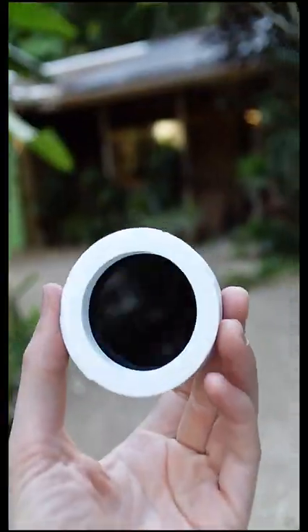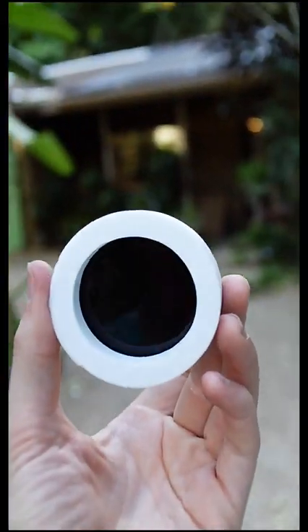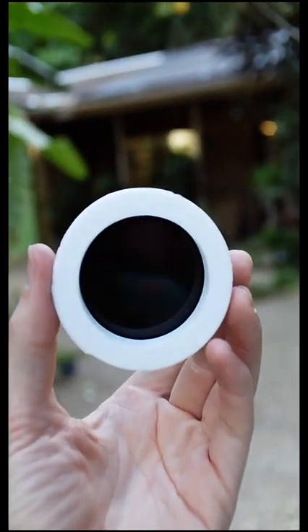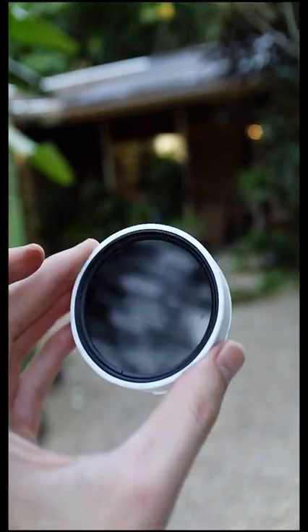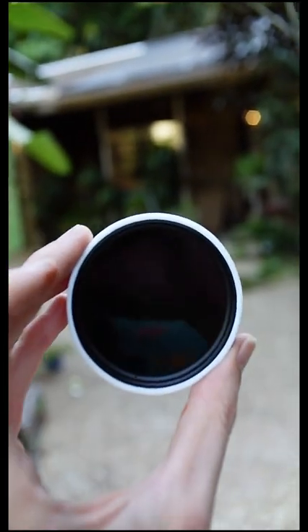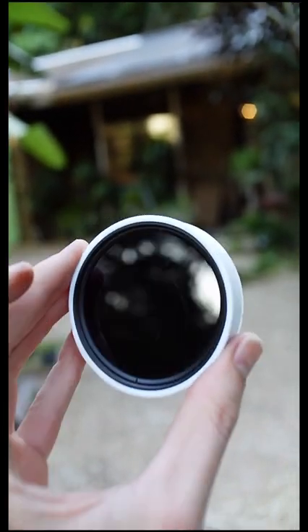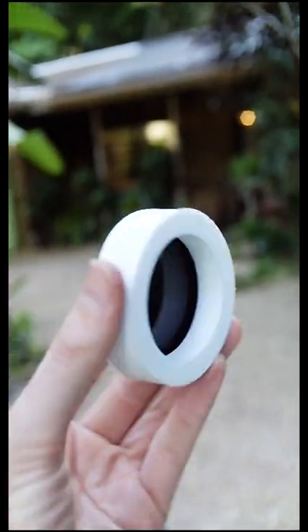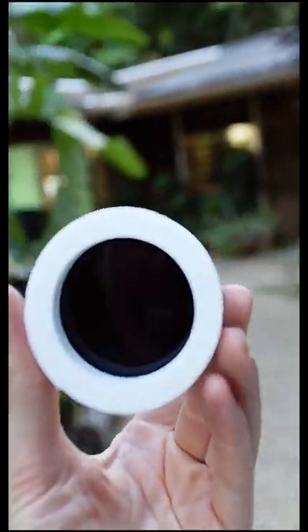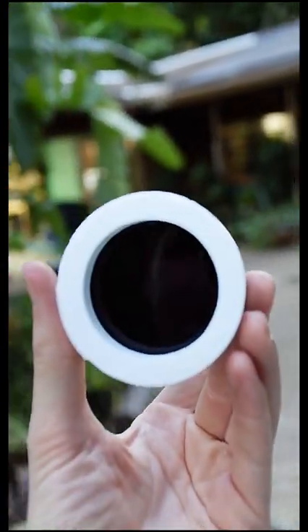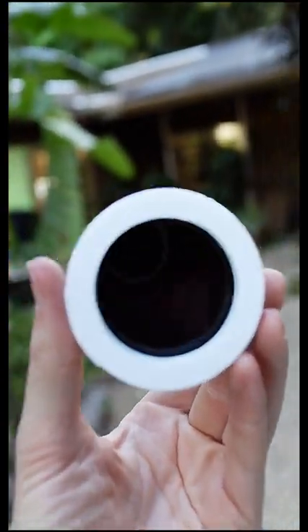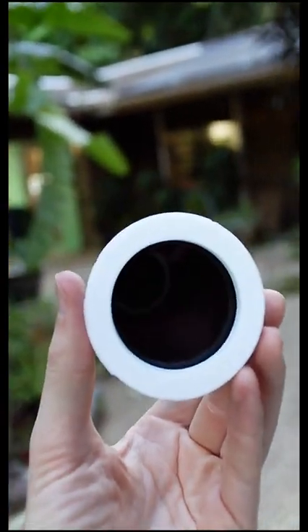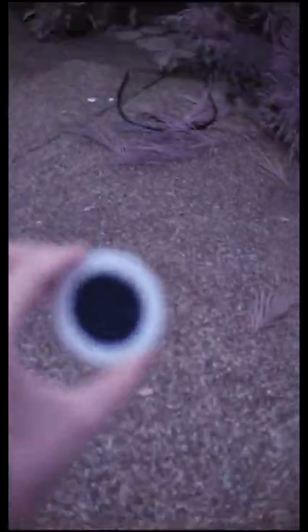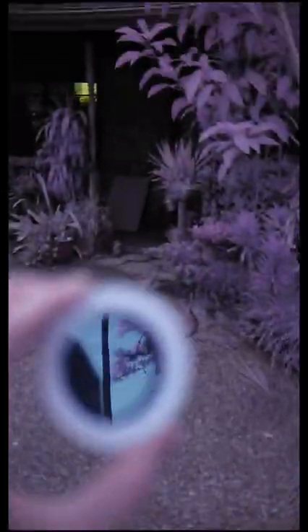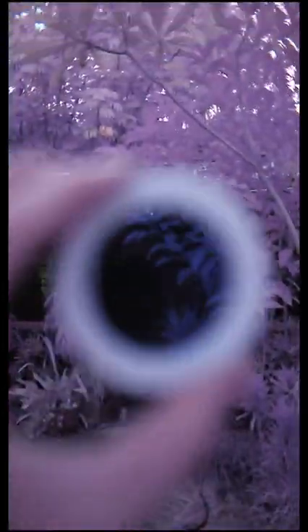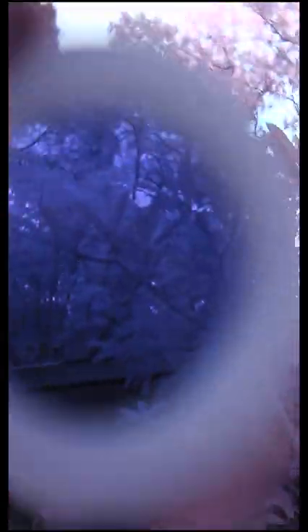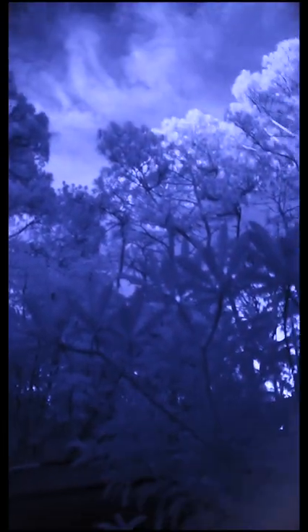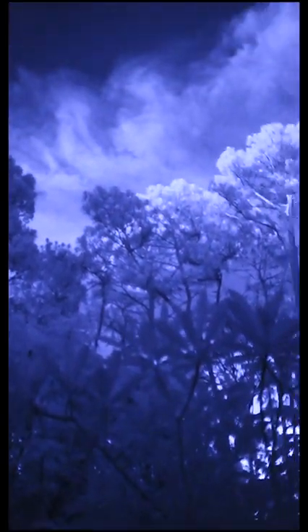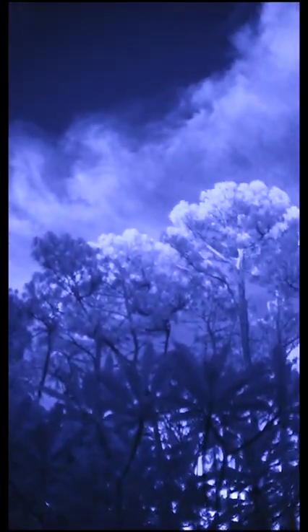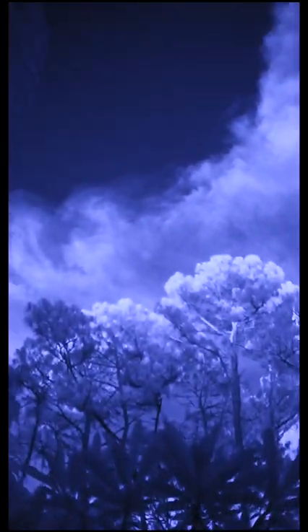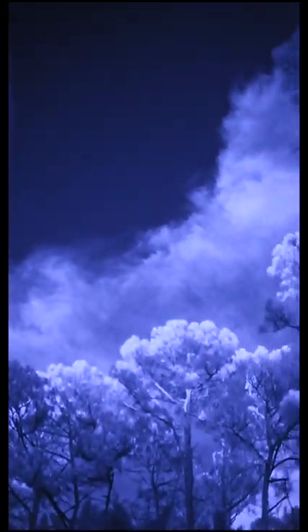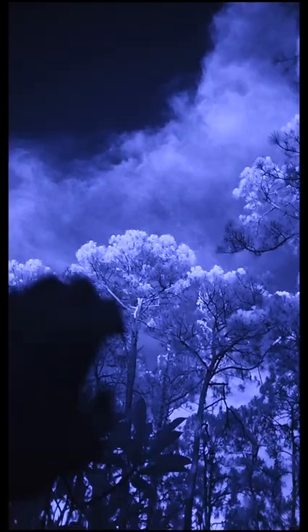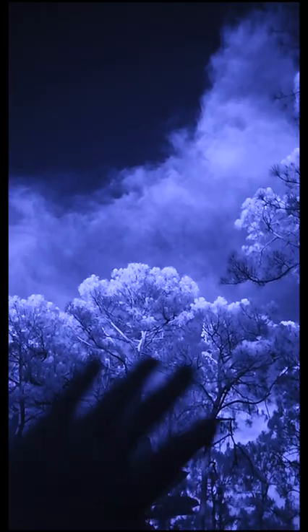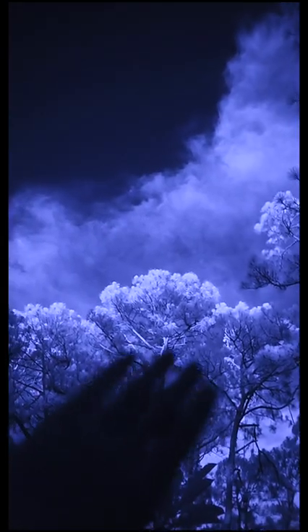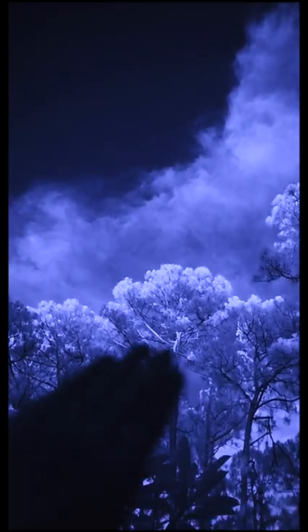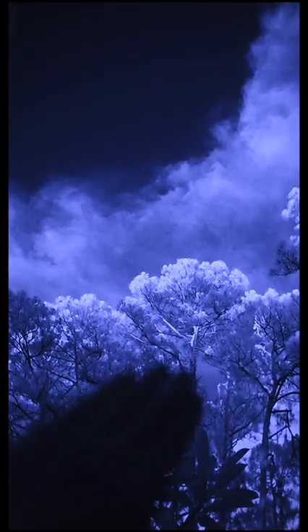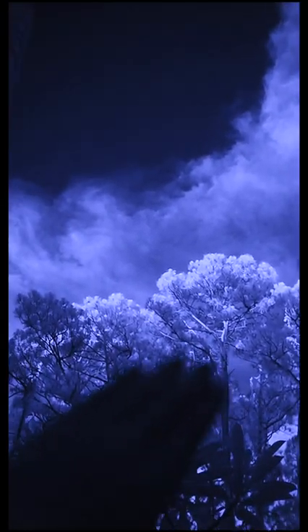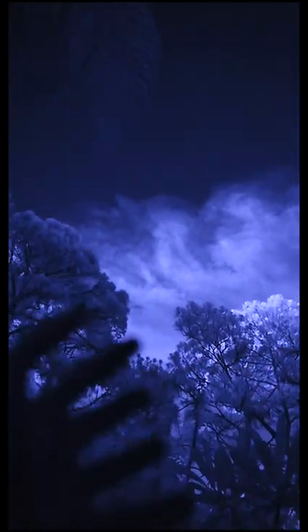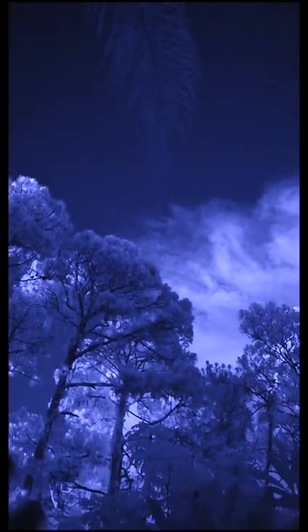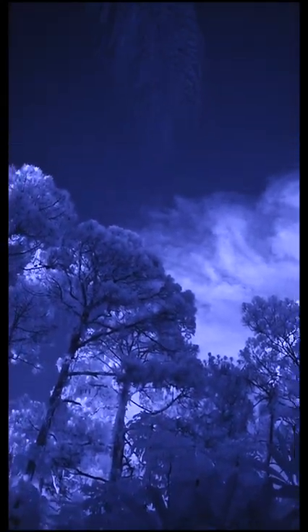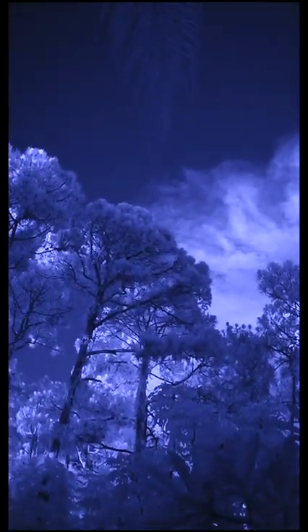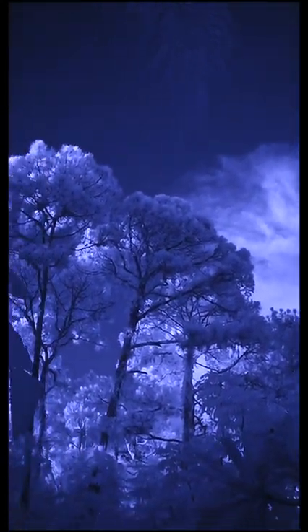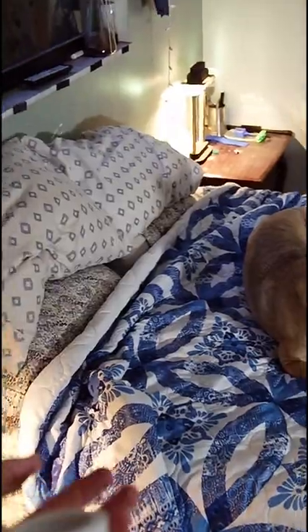This is an infrared filter, and it only lets through infrared light, so you can't see anything with it right now. But when I switch on the infrared camera, this filter will only let through infrared light. So everything that's white is reflecting infrared light, and everything that's dark is absorbing it.